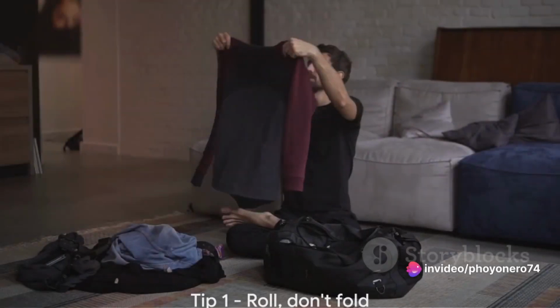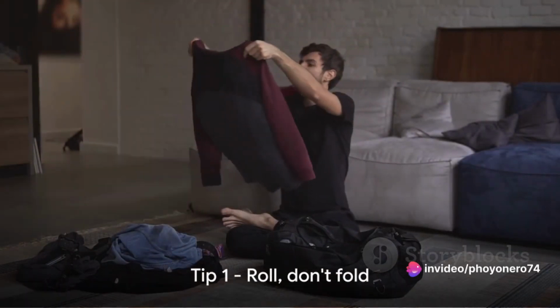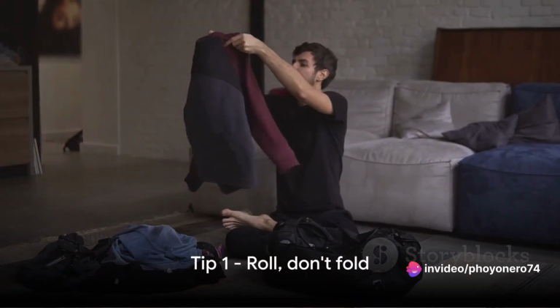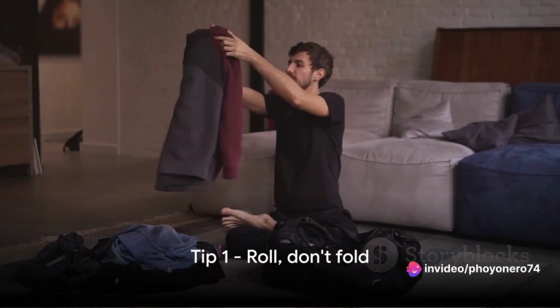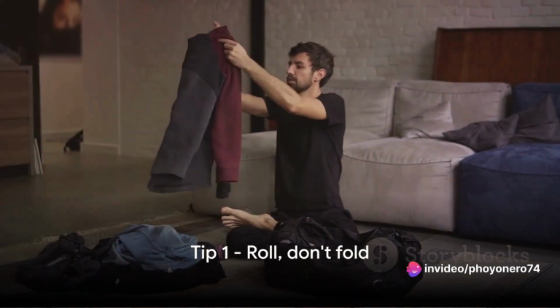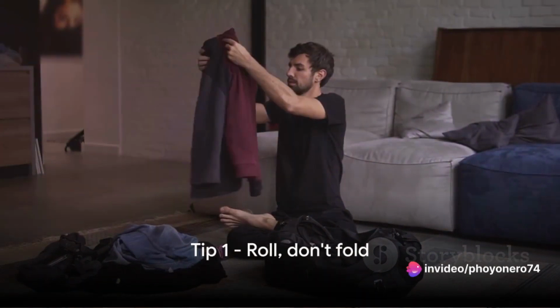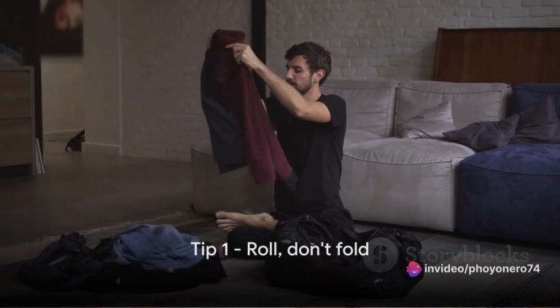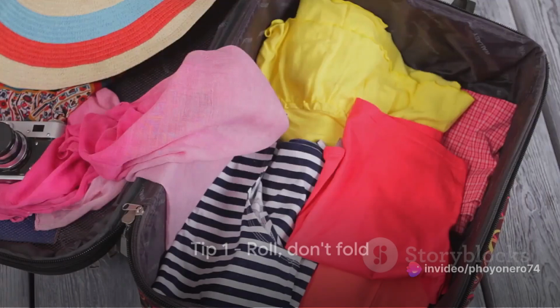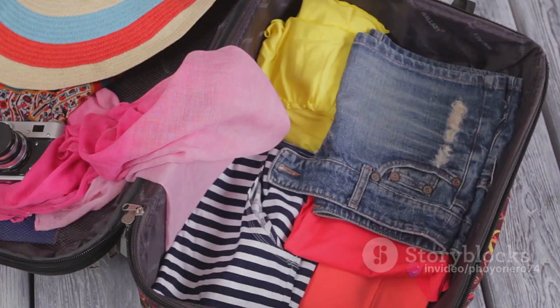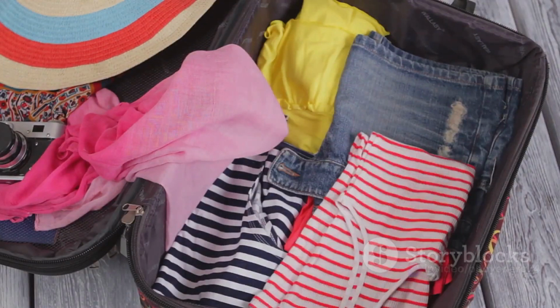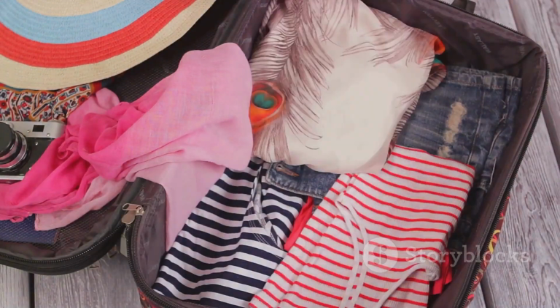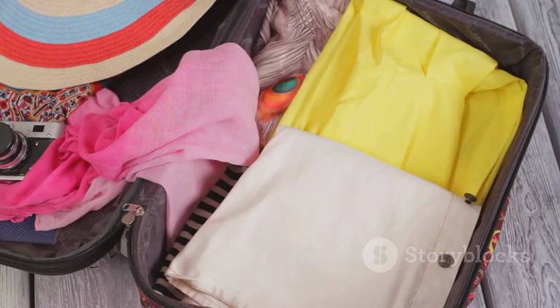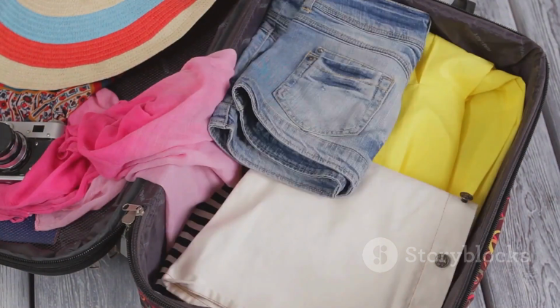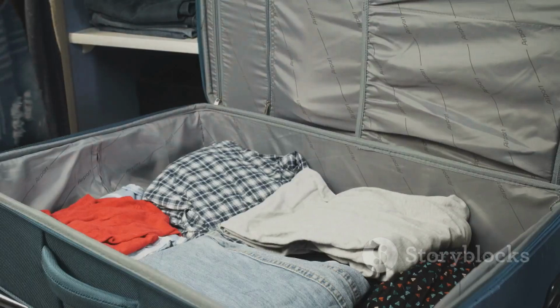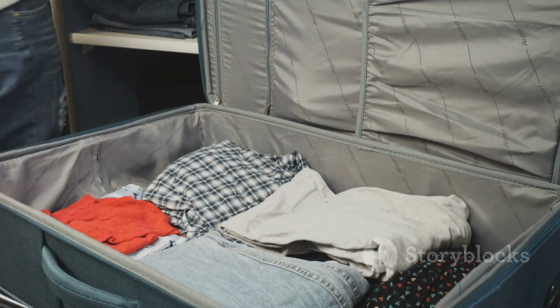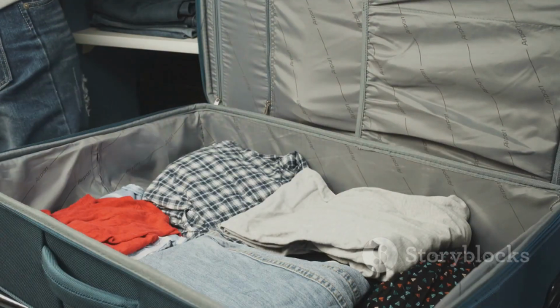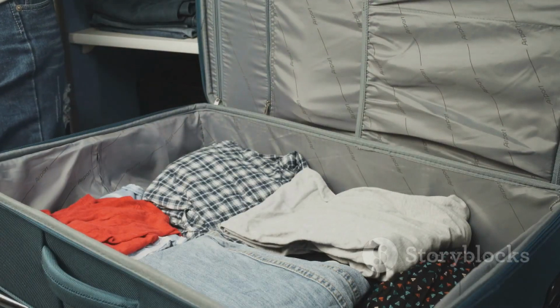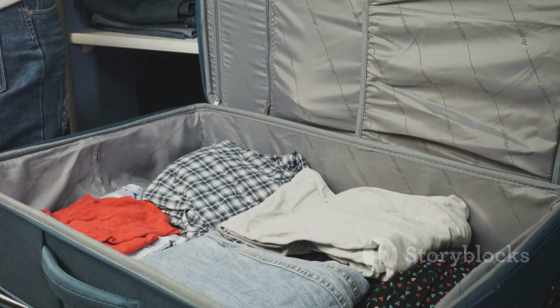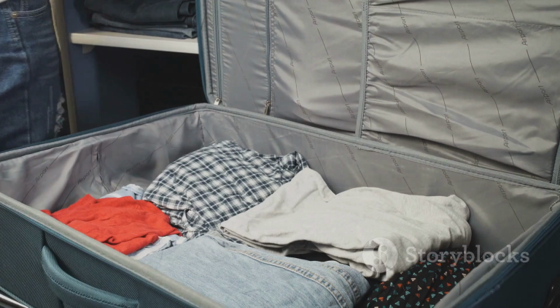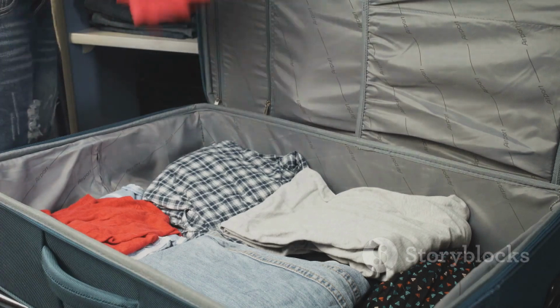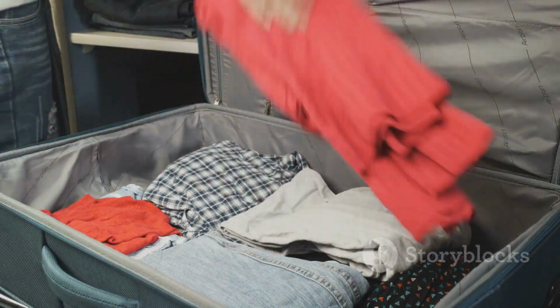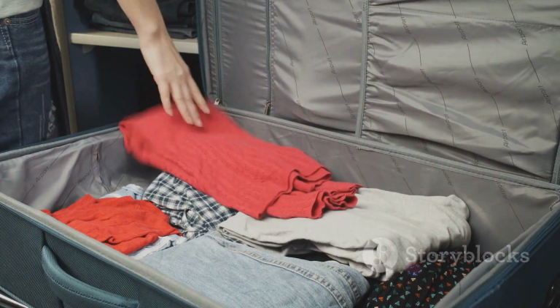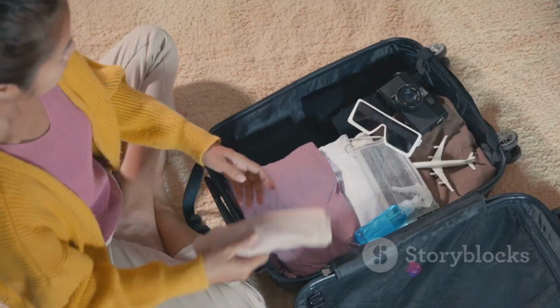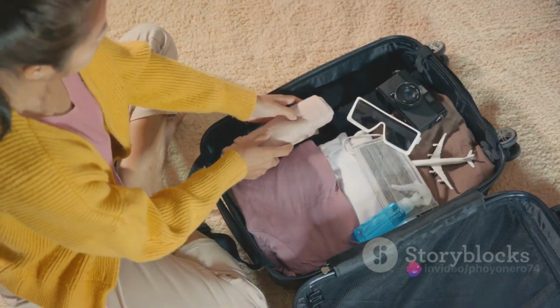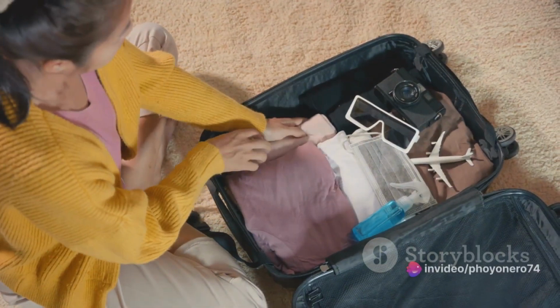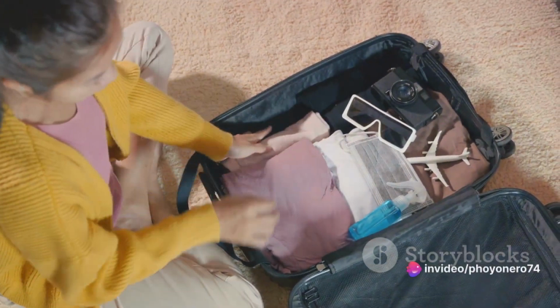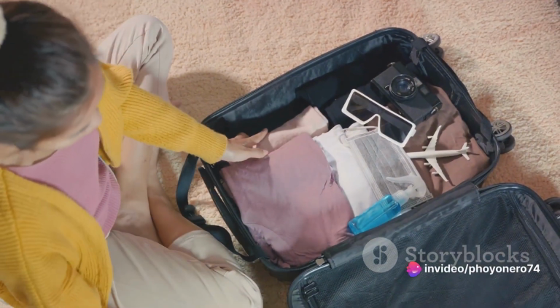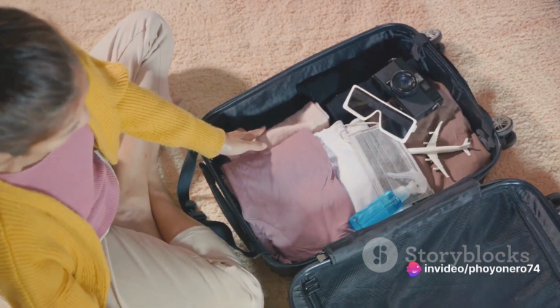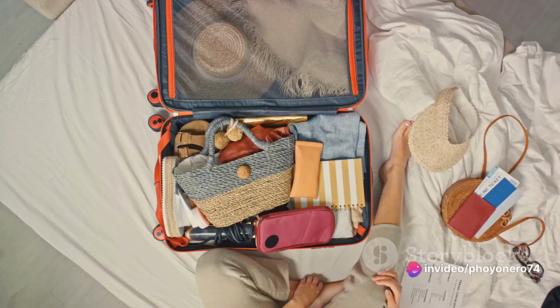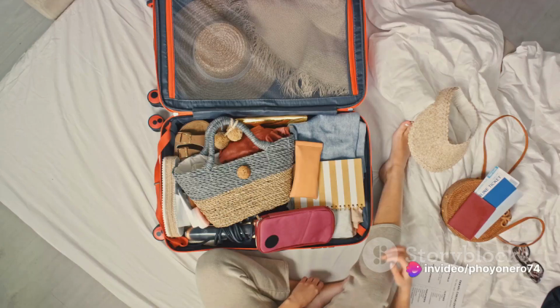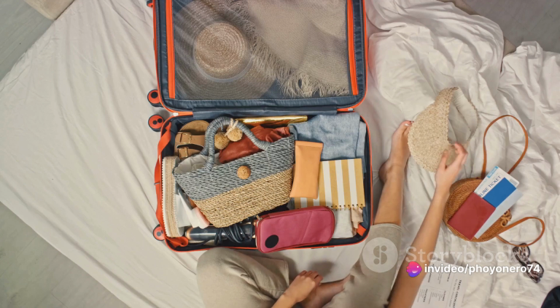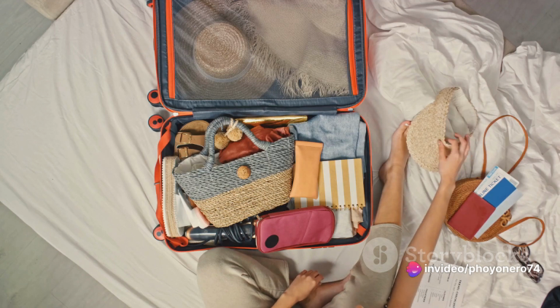Tip number one: roll, don't fold. It's a game changer. Rolling your clothes instead of folding them can save precious suitcase space and keep your outfits wrinkle-free. It's like carrying your personal dresser with you. So remember — roll, don't fold.